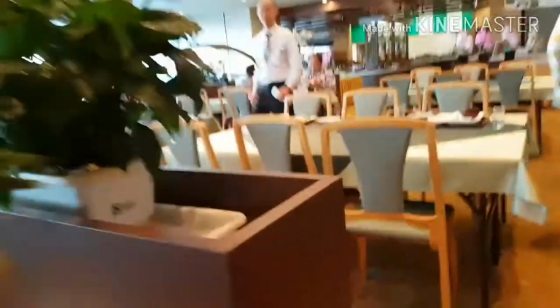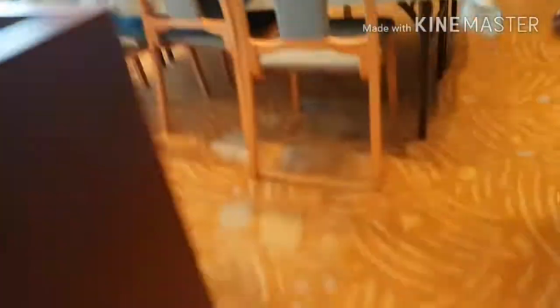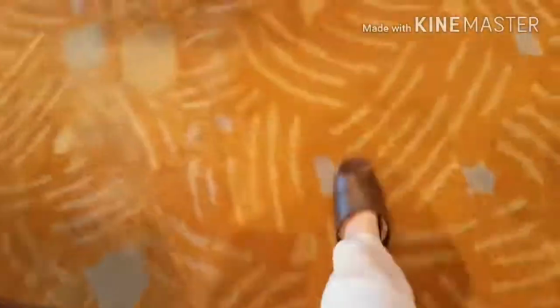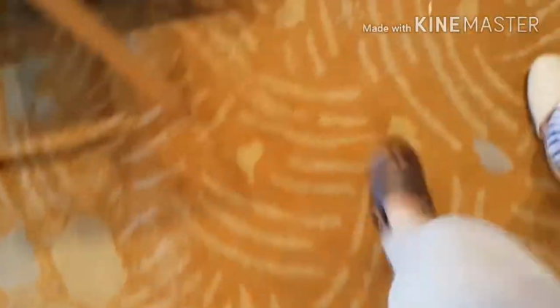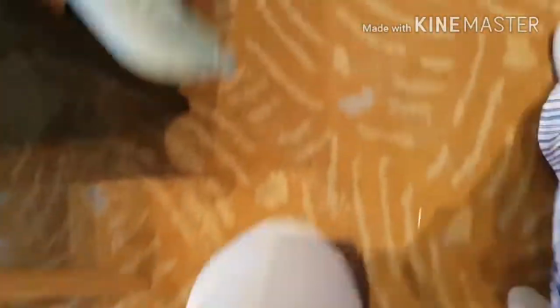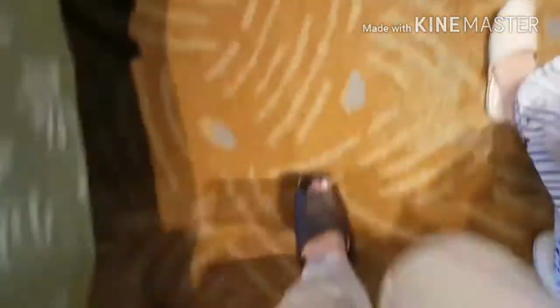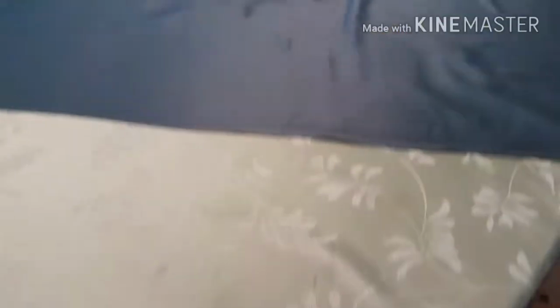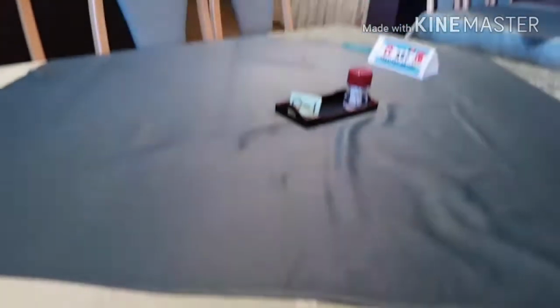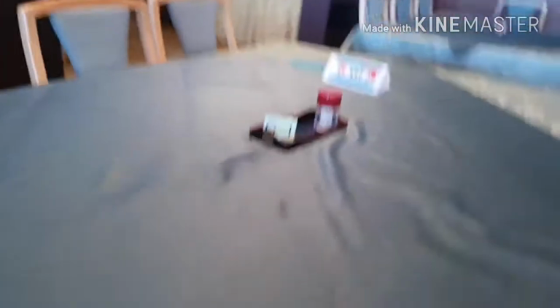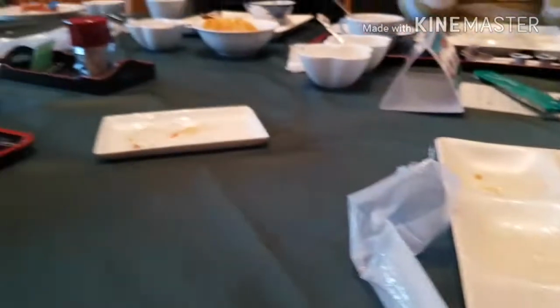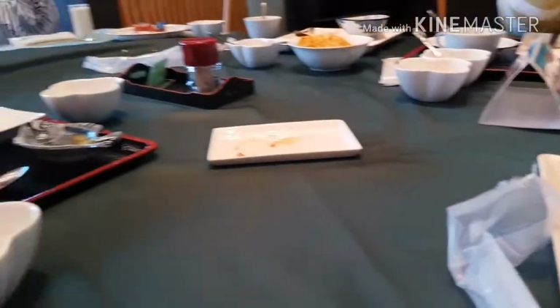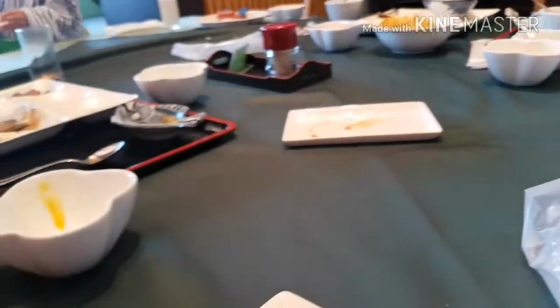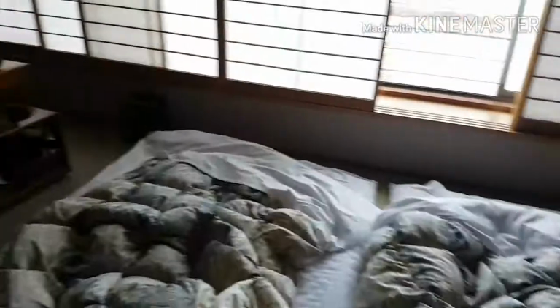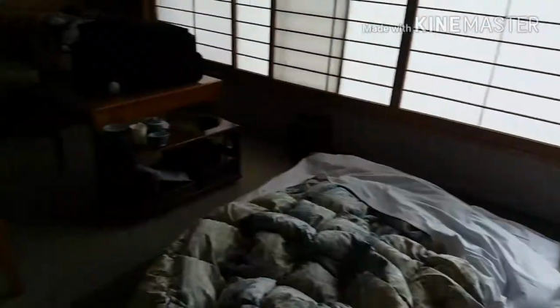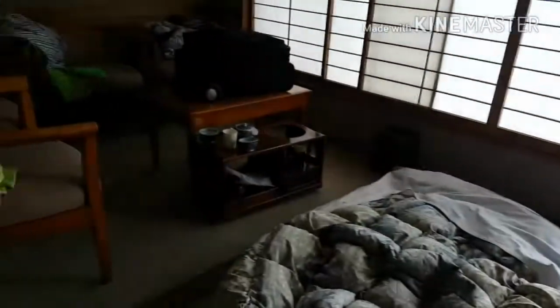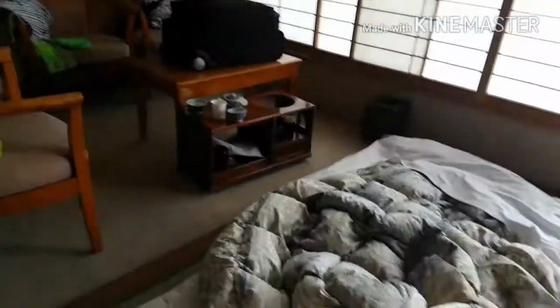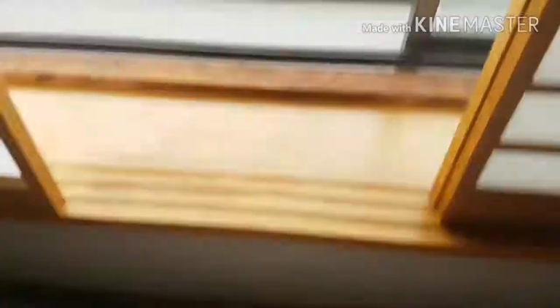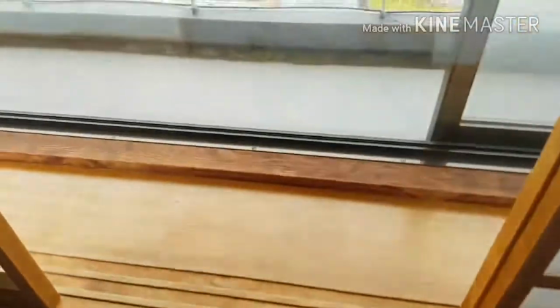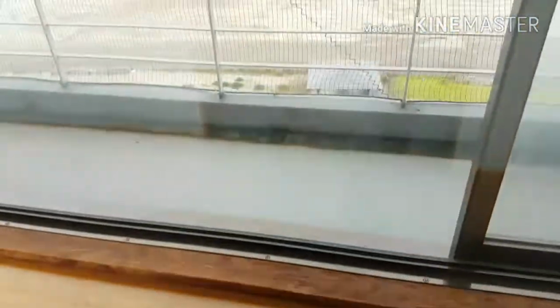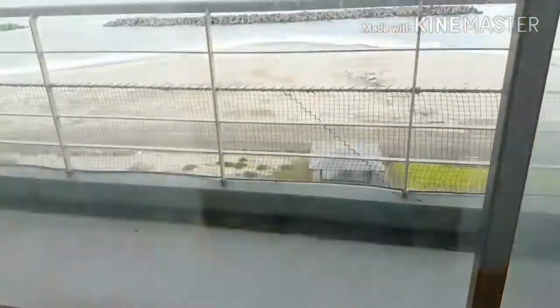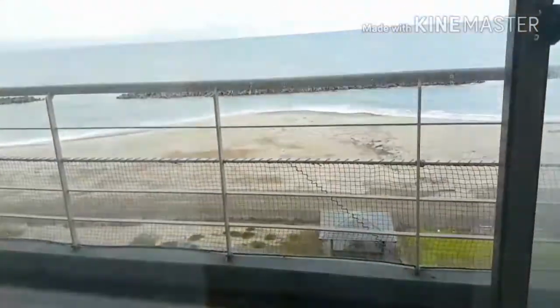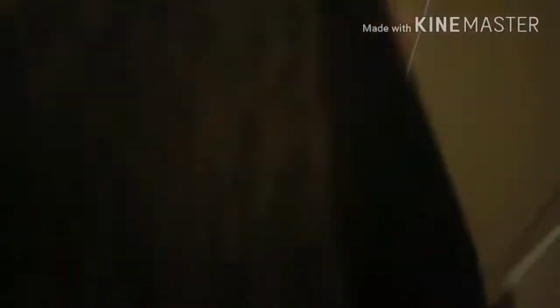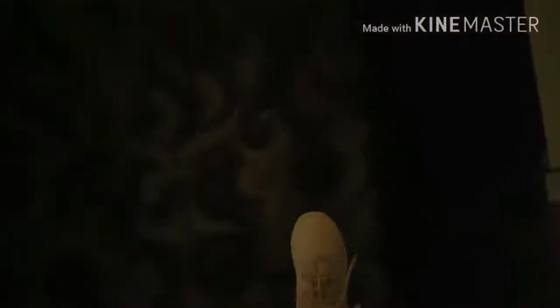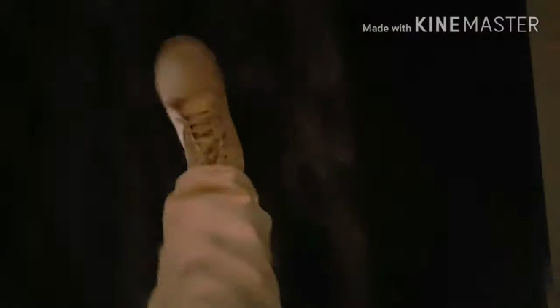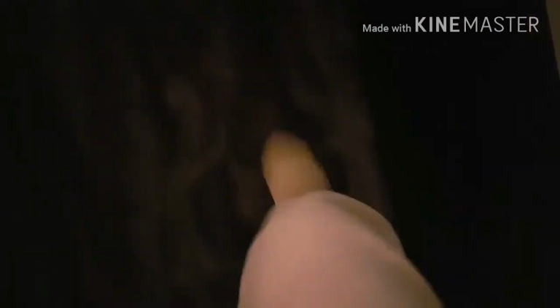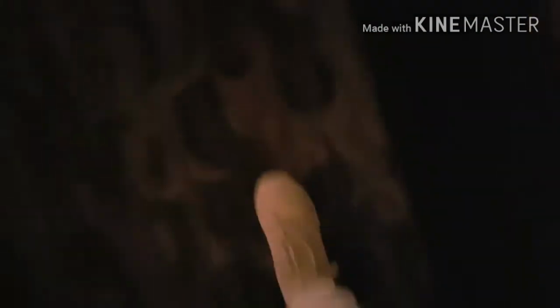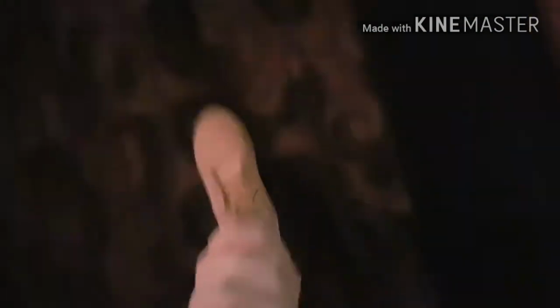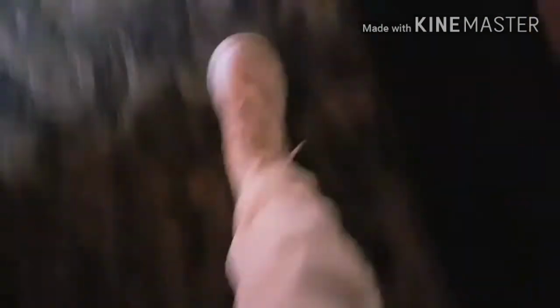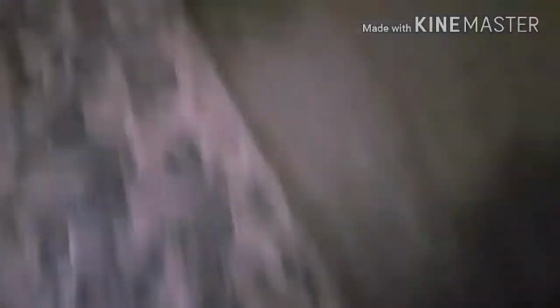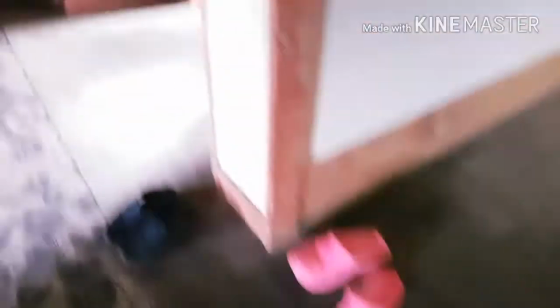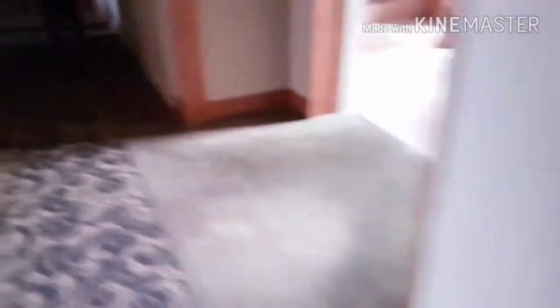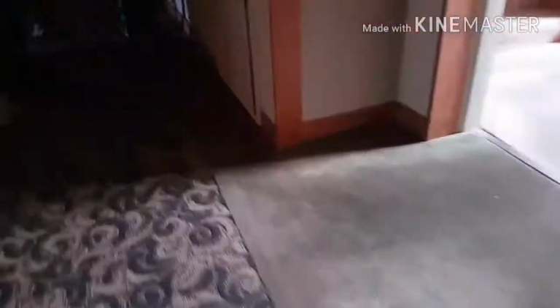Hey guys, it's me Jess and welcome back to this level of the Japan trip vlog. Today the first thing we did was onsen, which is basically a hot spring spa, and after that we went for breakfast.